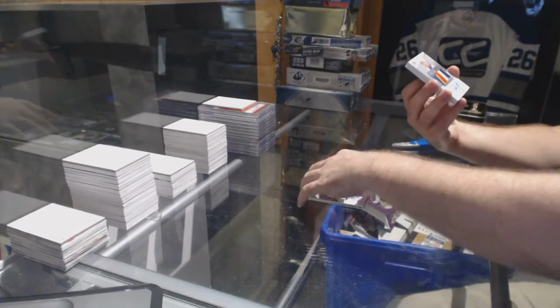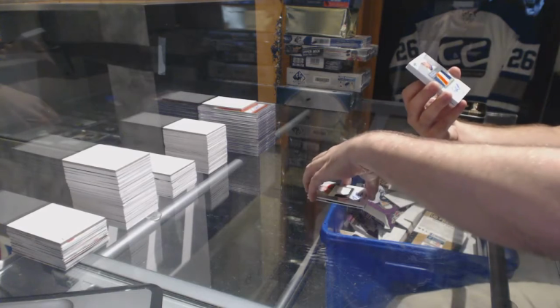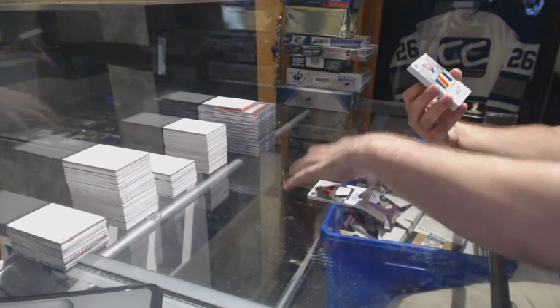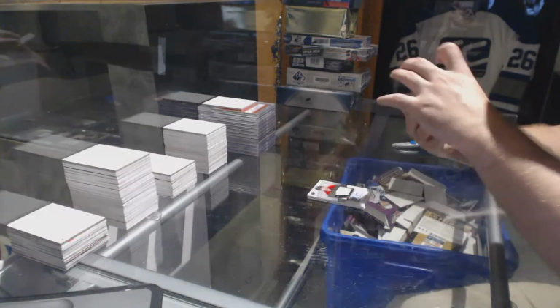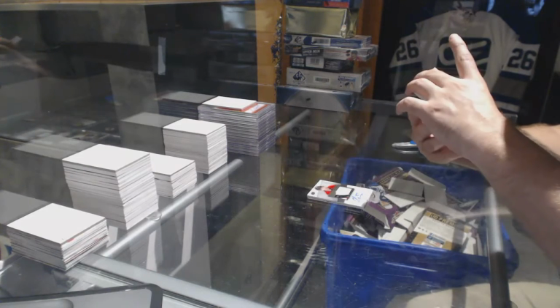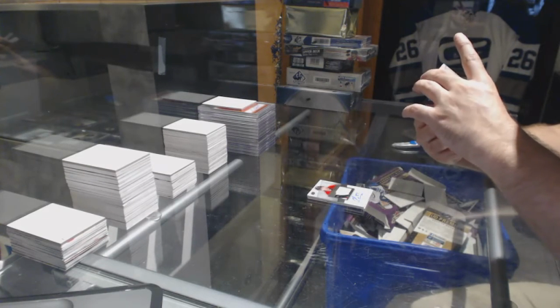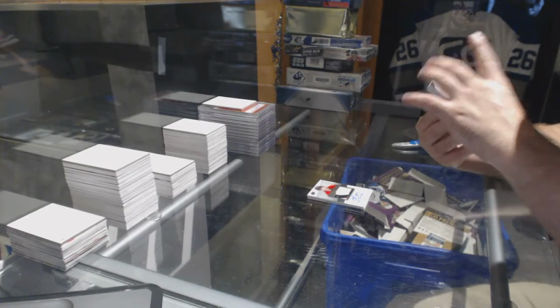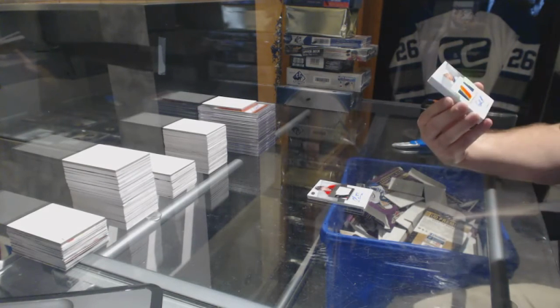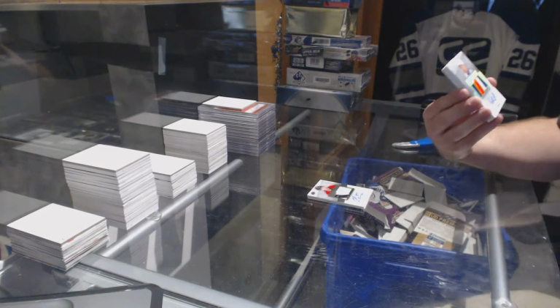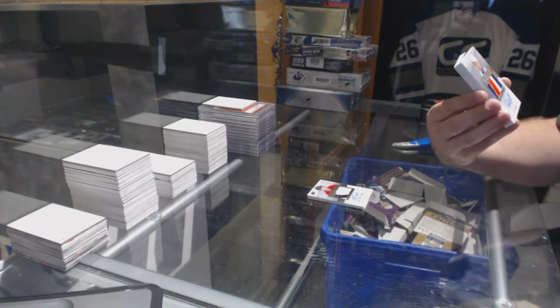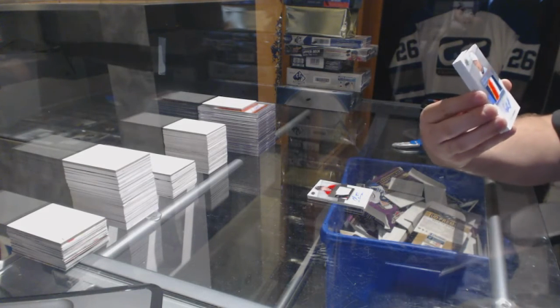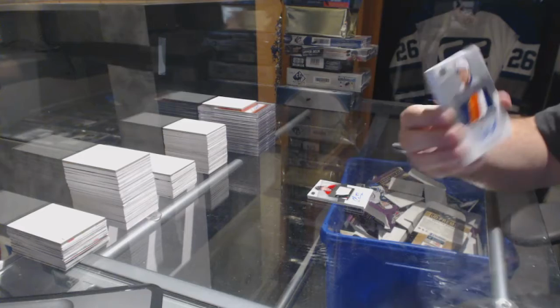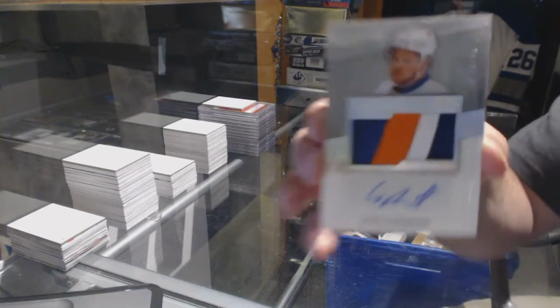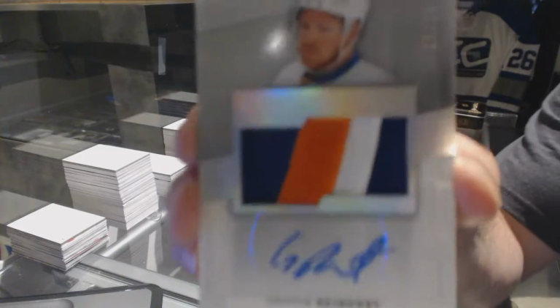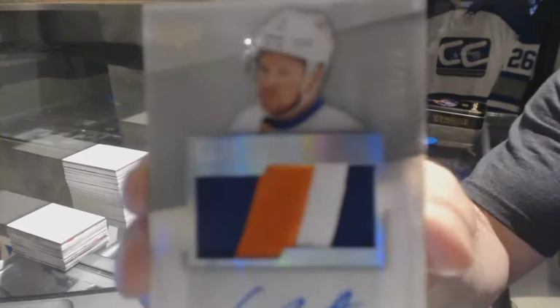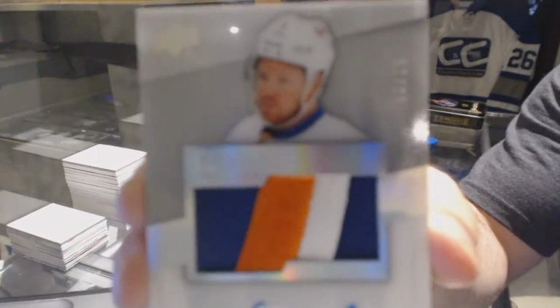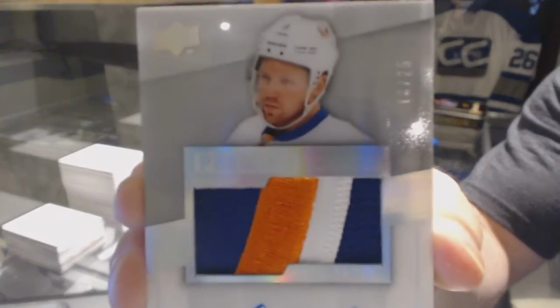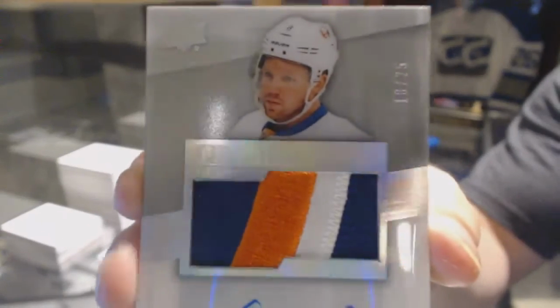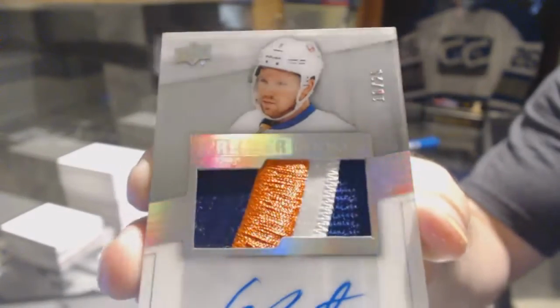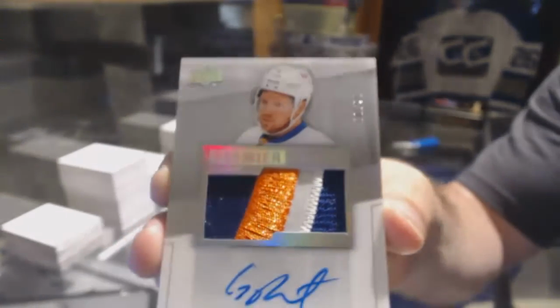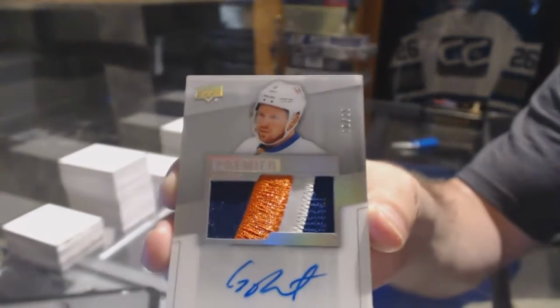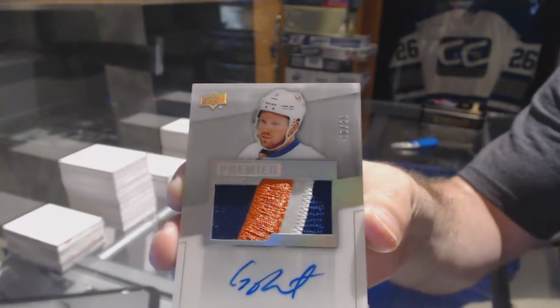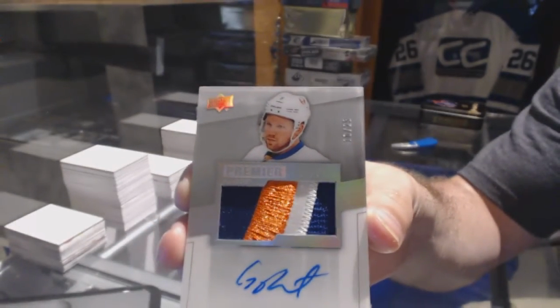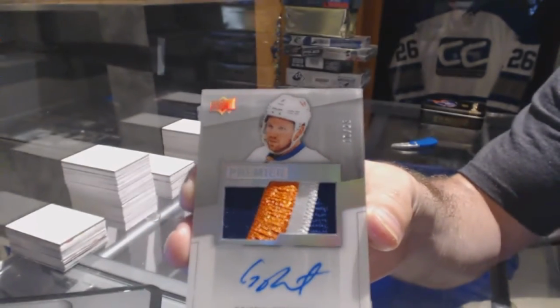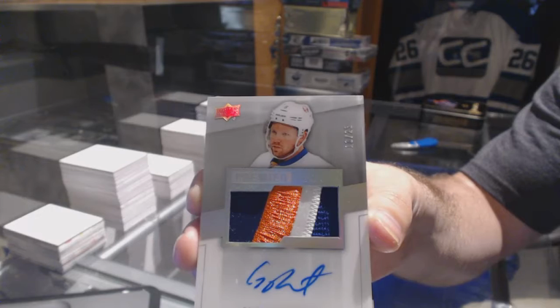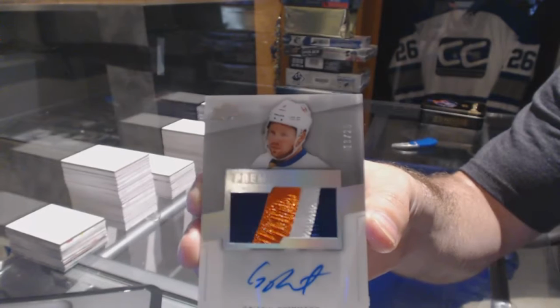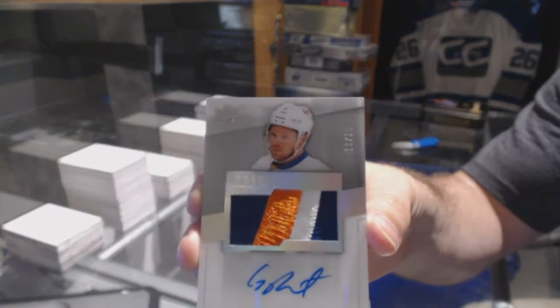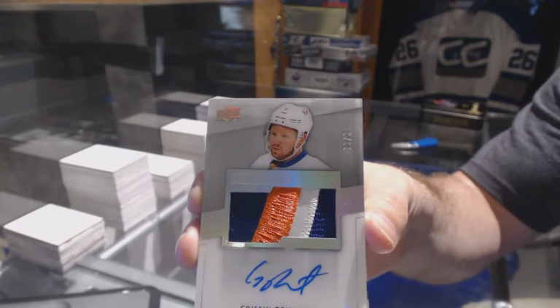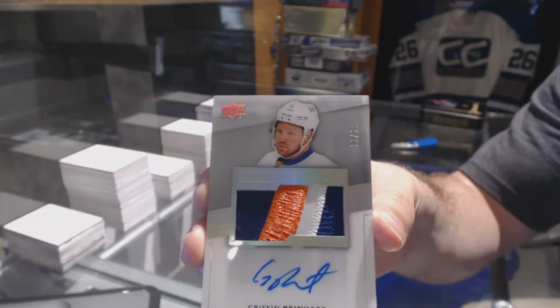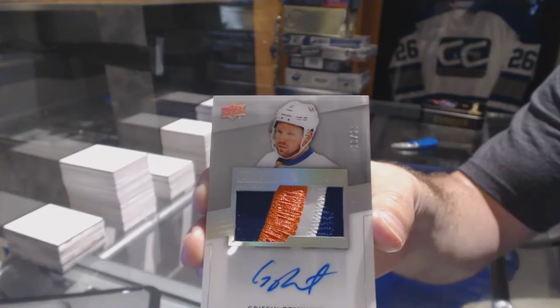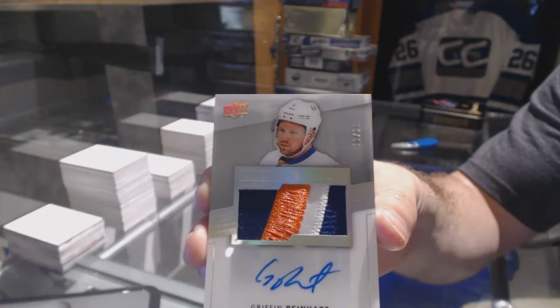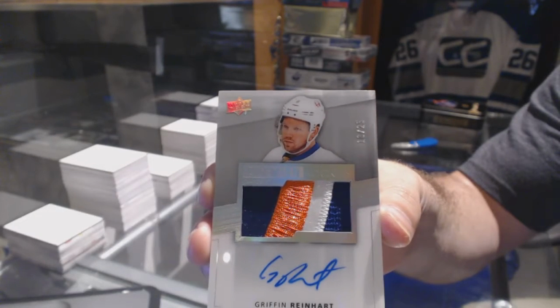Number 25, three-color Spectrum Rookie Patch Auto, Griffin Reinhart. Now we're at a 25, Spectrum Auto.